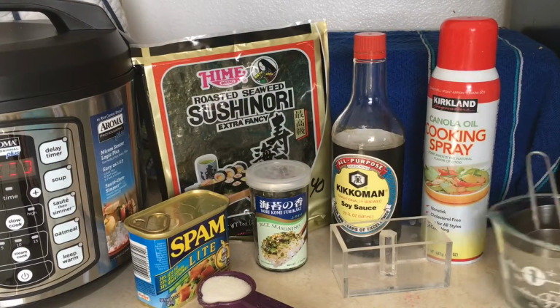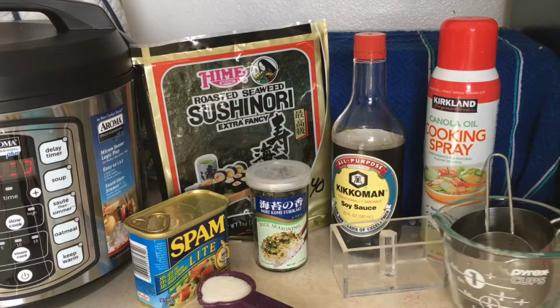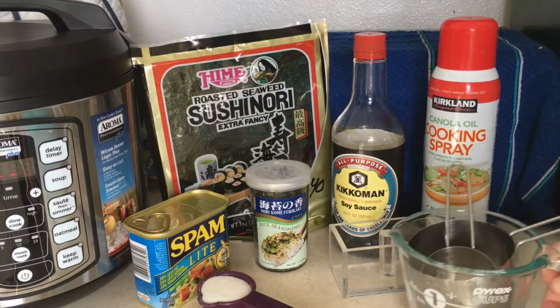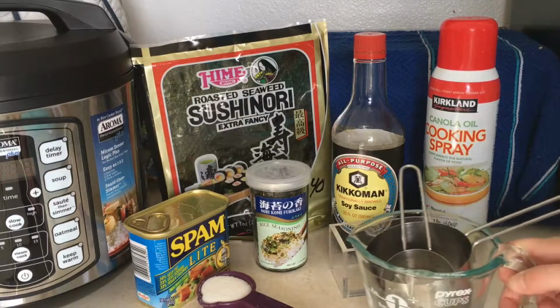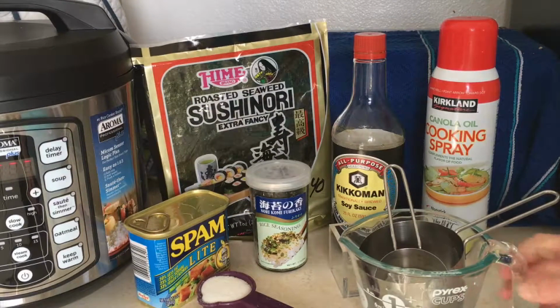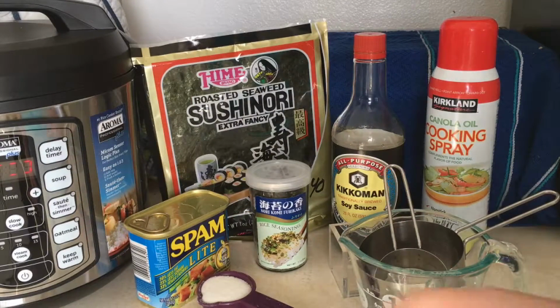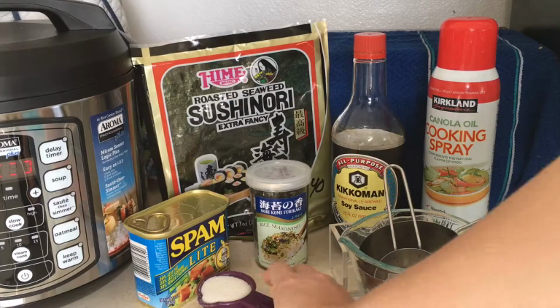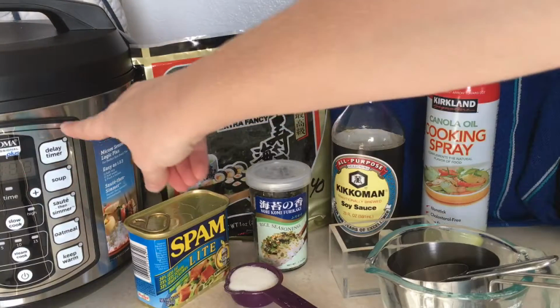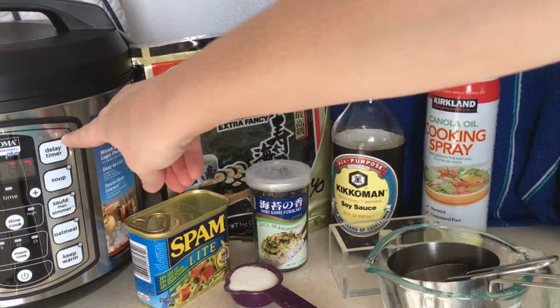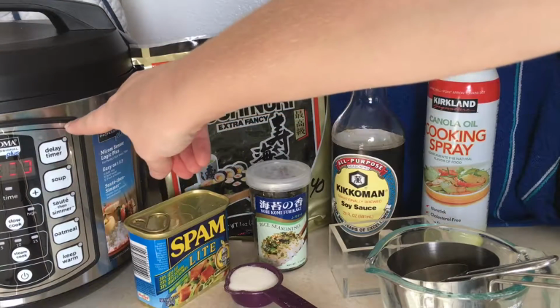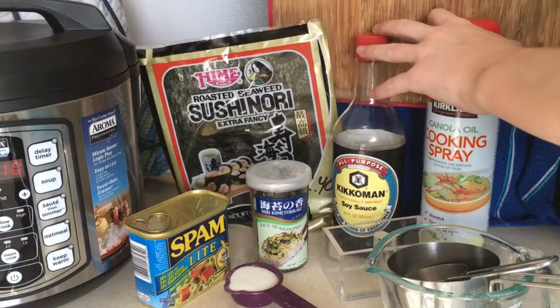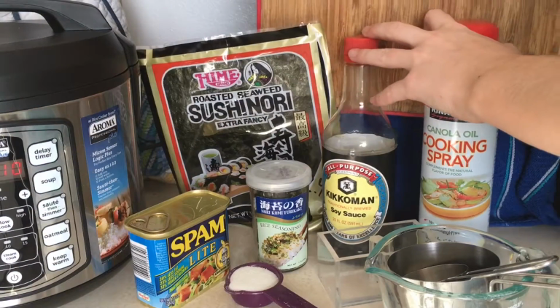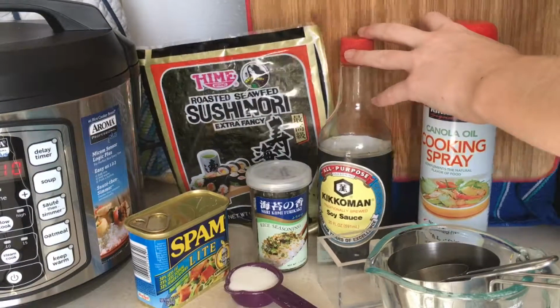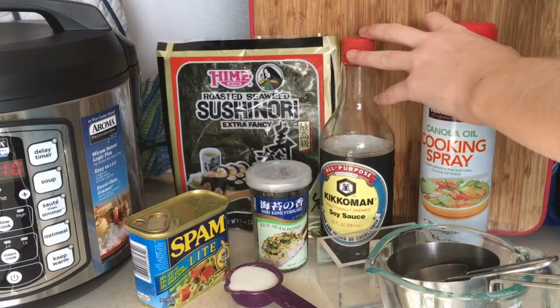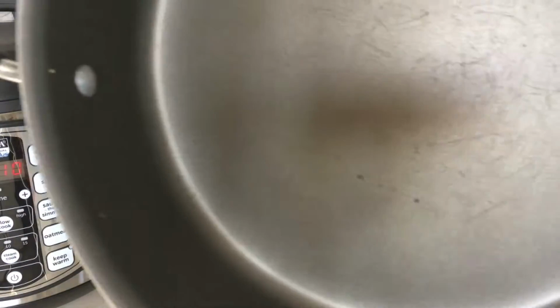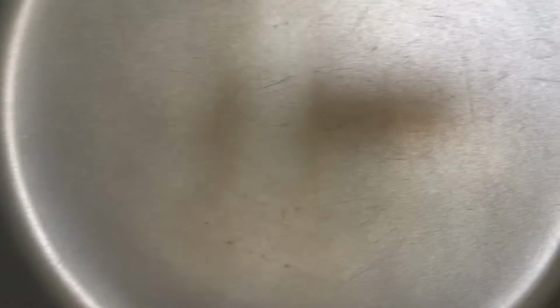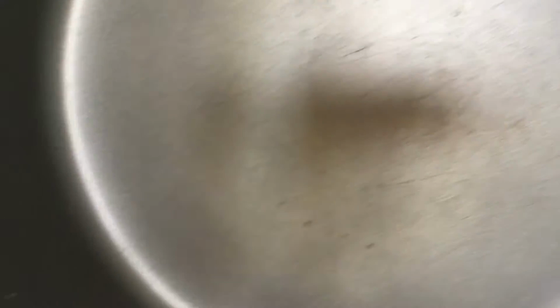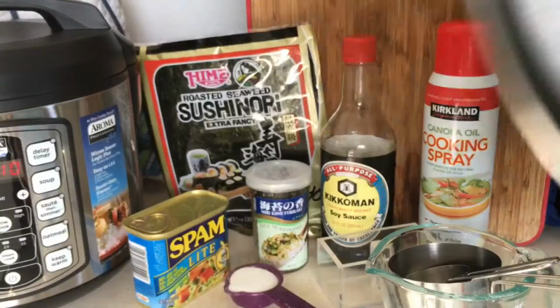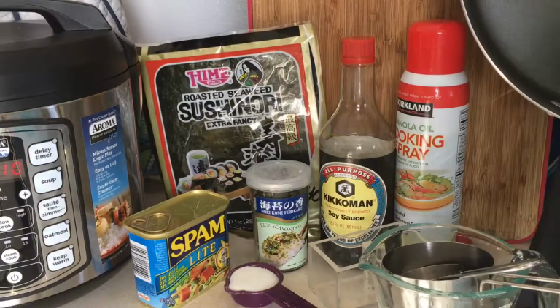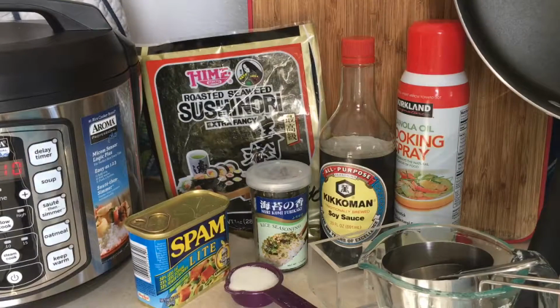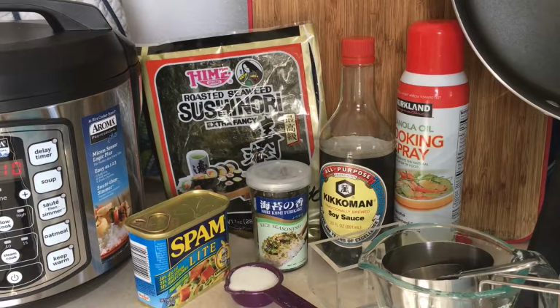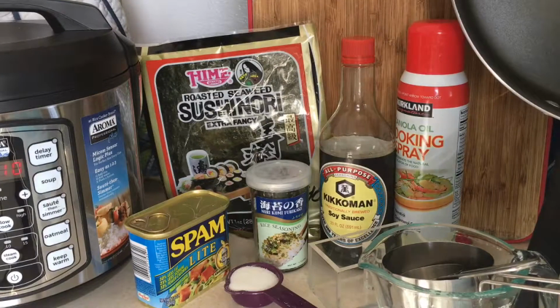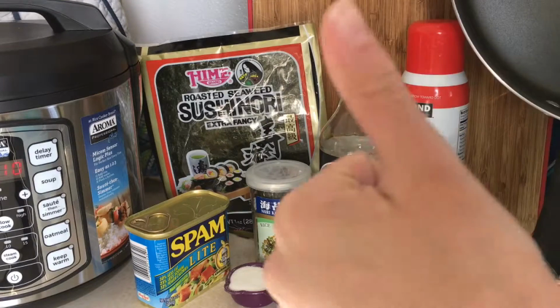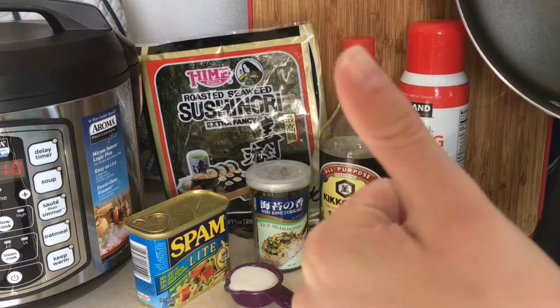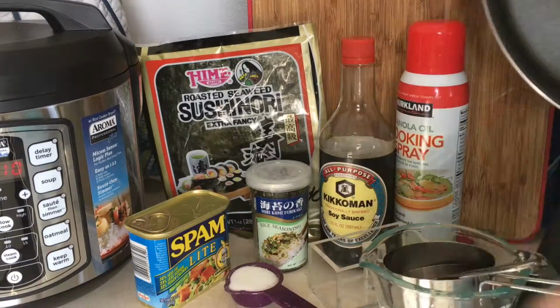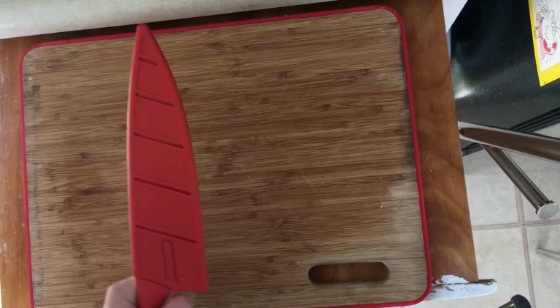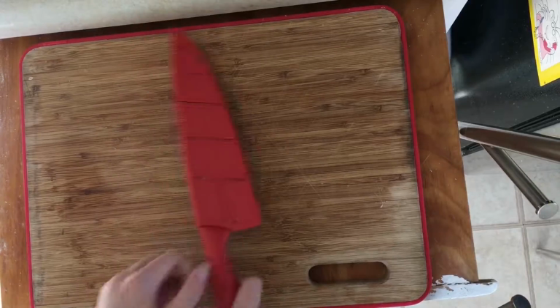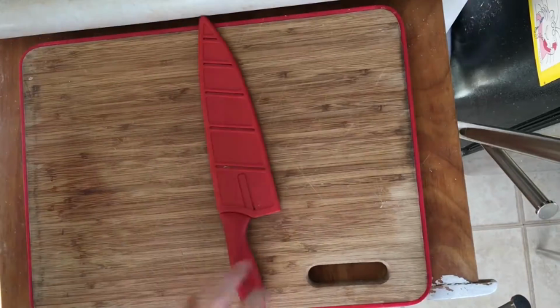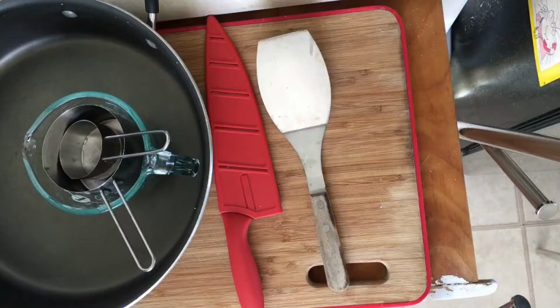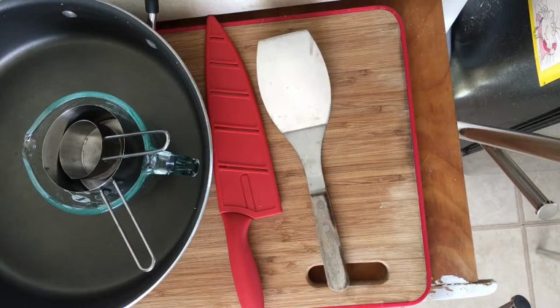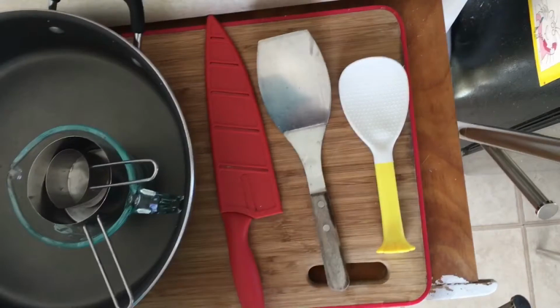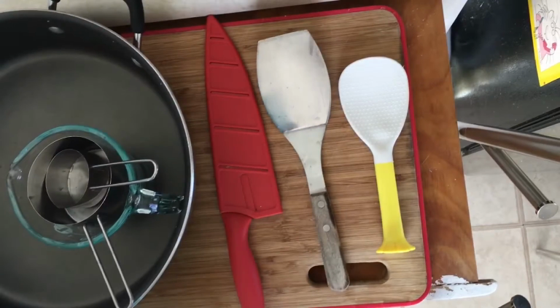You will also need various measuring containers, a rice maker, a cutting board, a non-stick frying pan, and that's about it. You will also need a knife, a spatula, and a rice spatula!